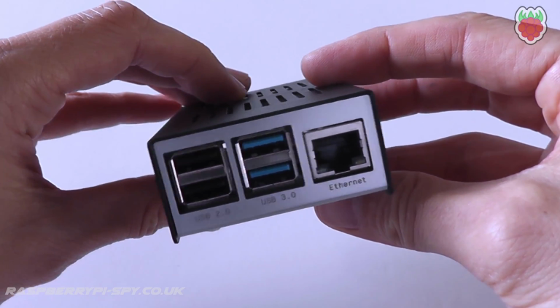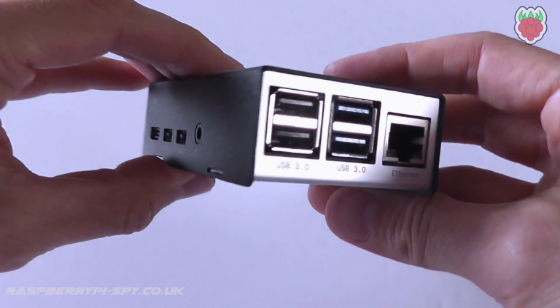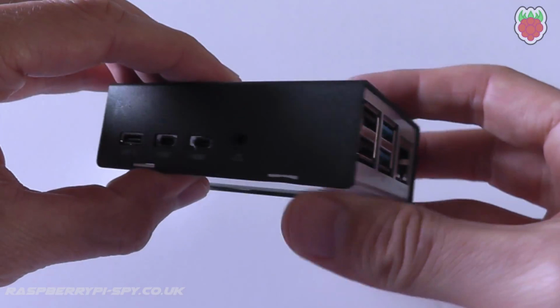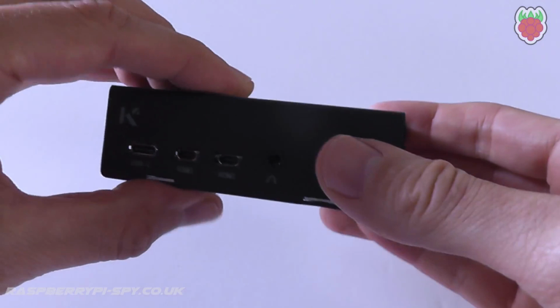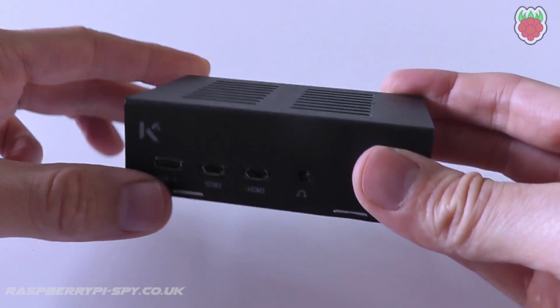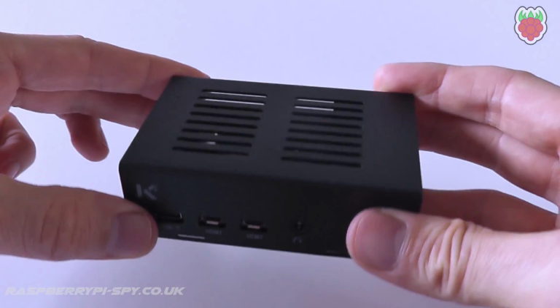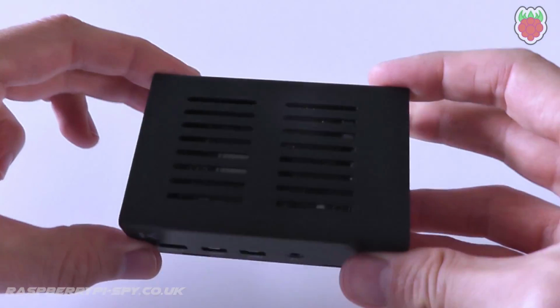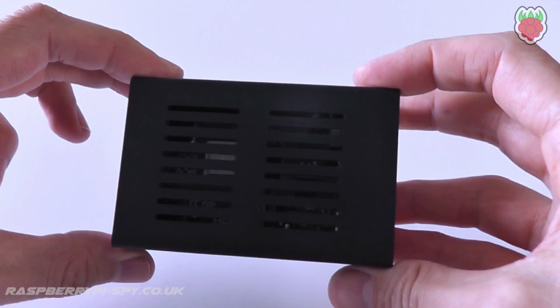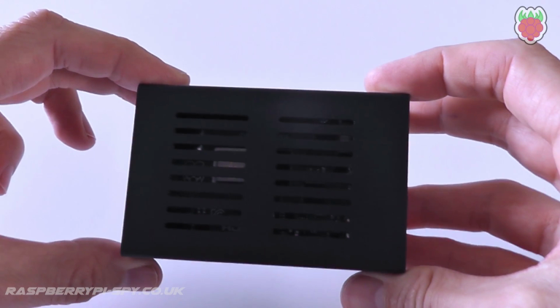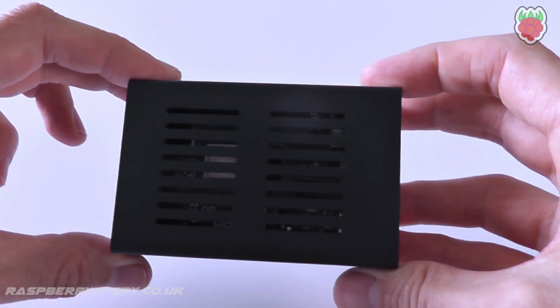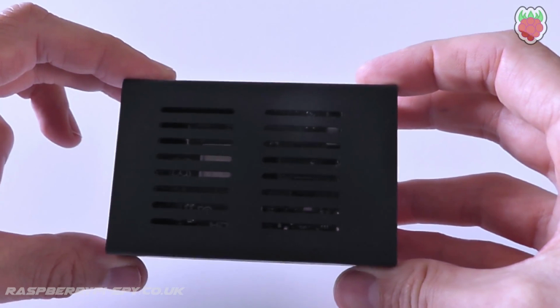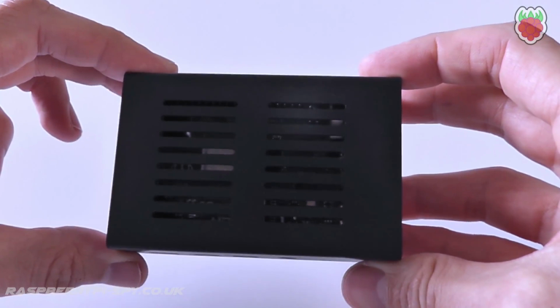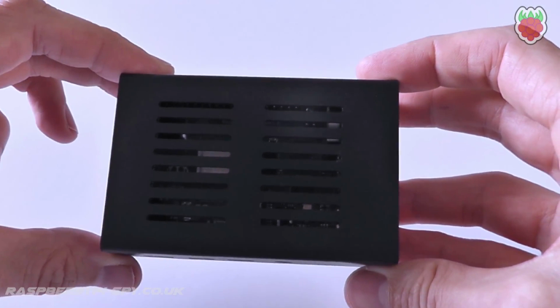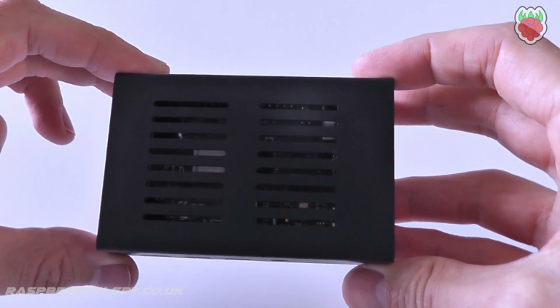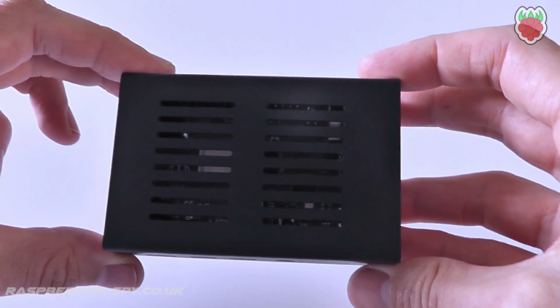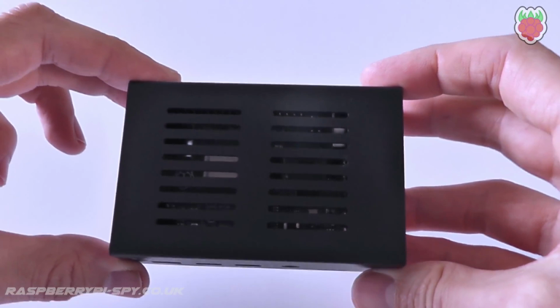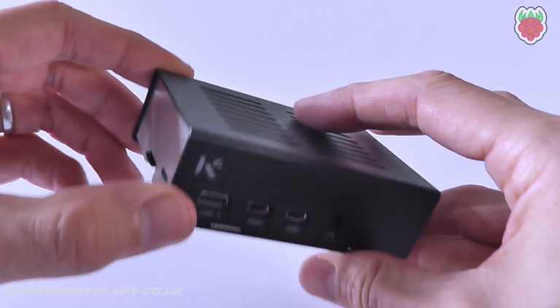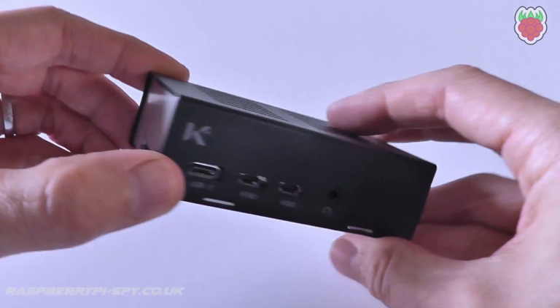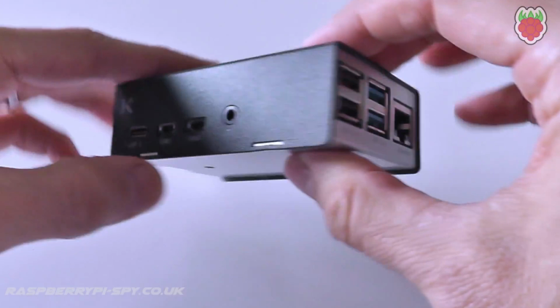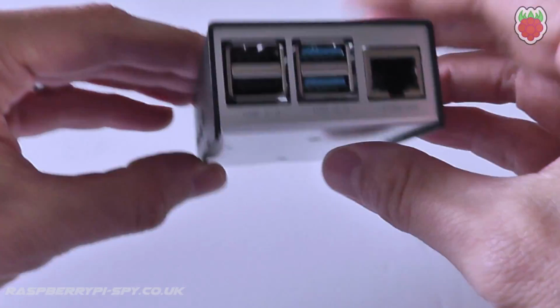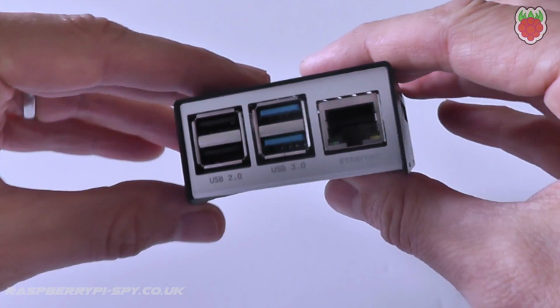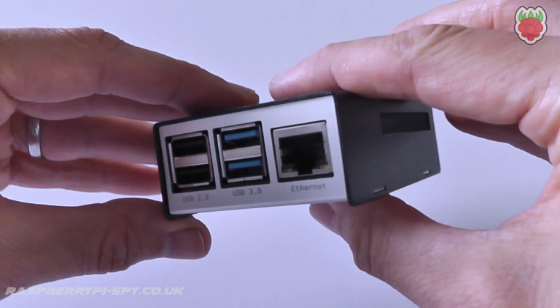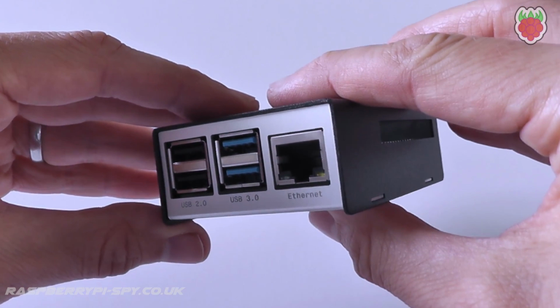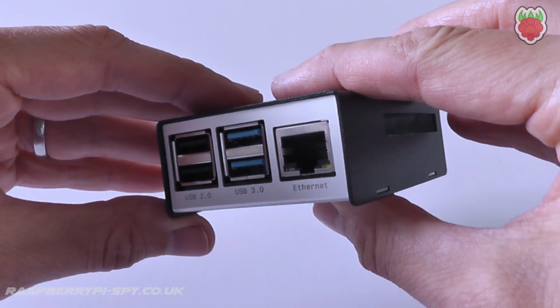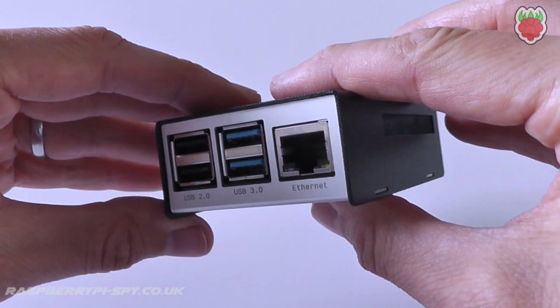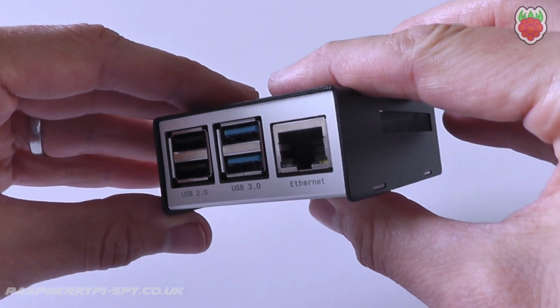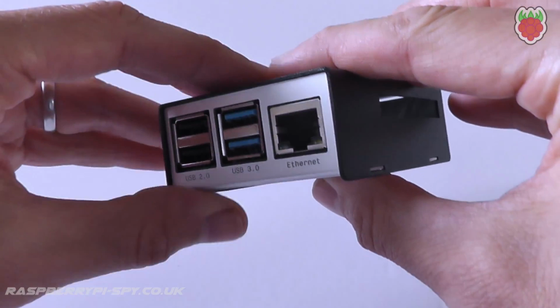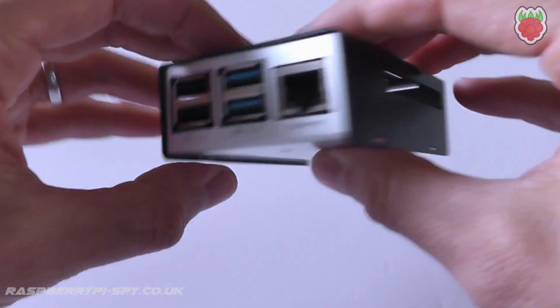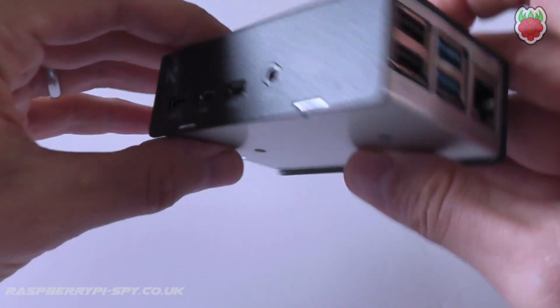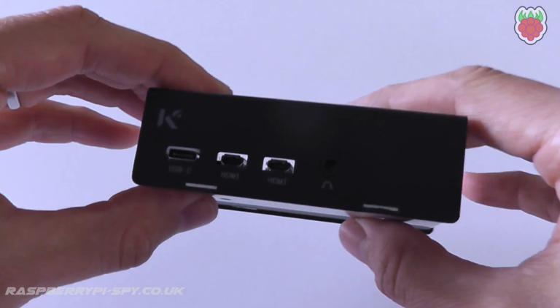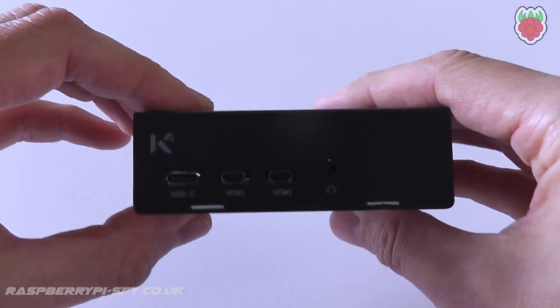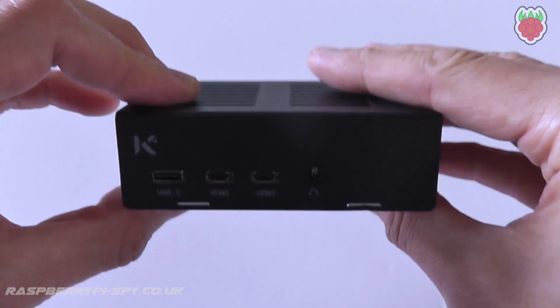The case is compatible with the new Pi 4. The main differences from their previous case is the relocated ethernet port and the new dual micro HDMI sockets.